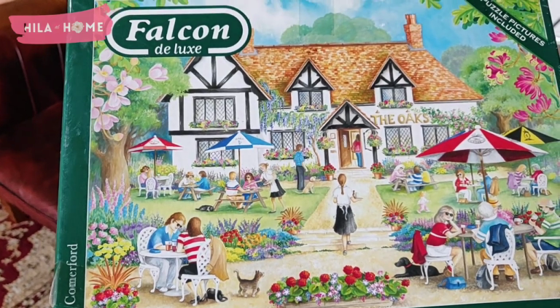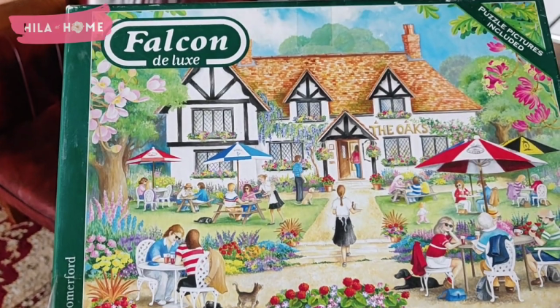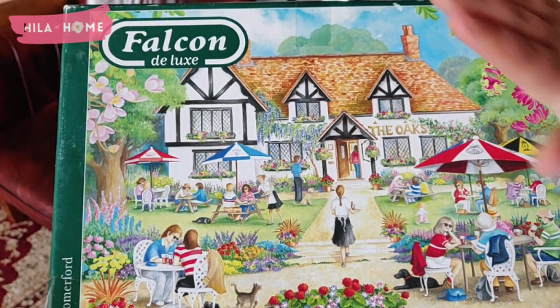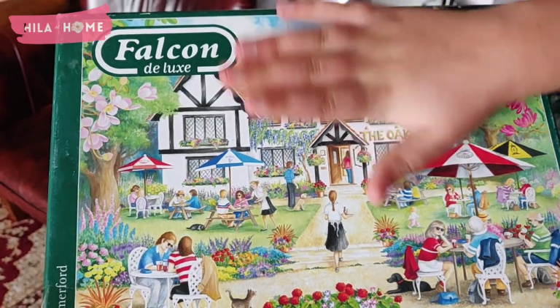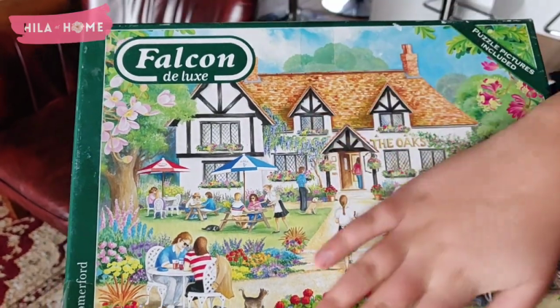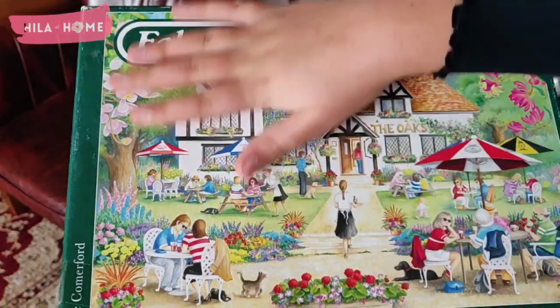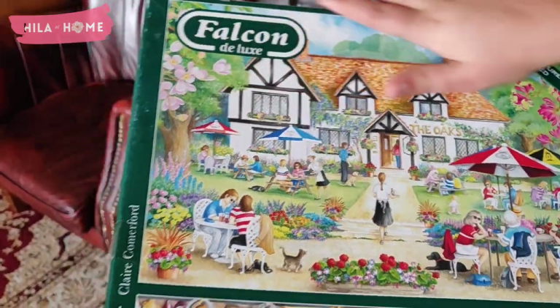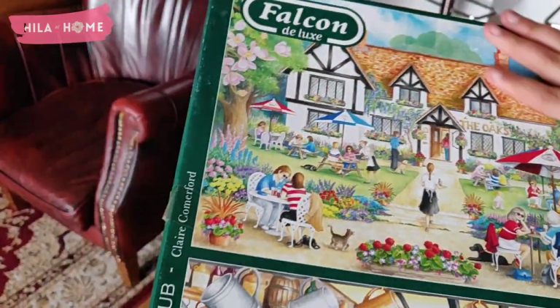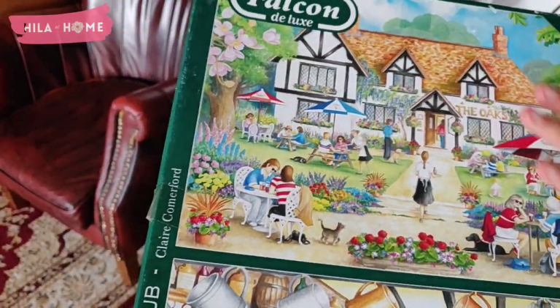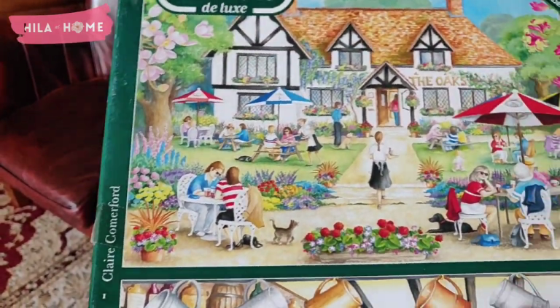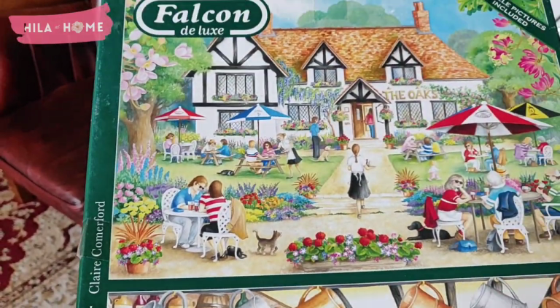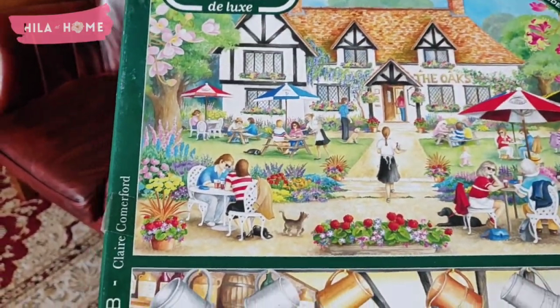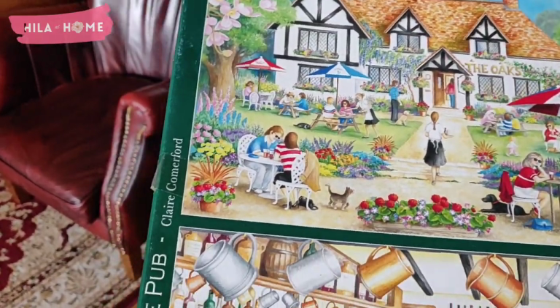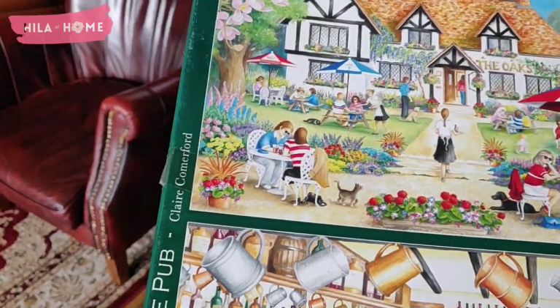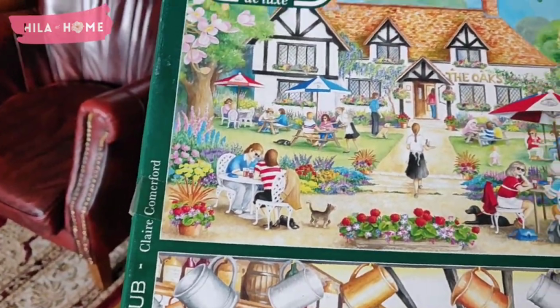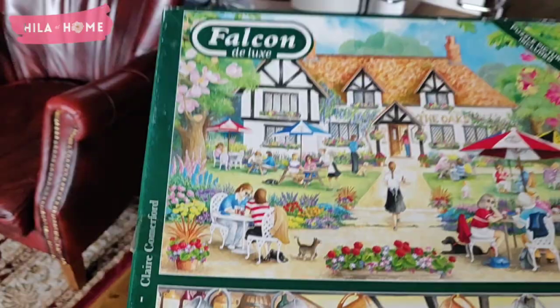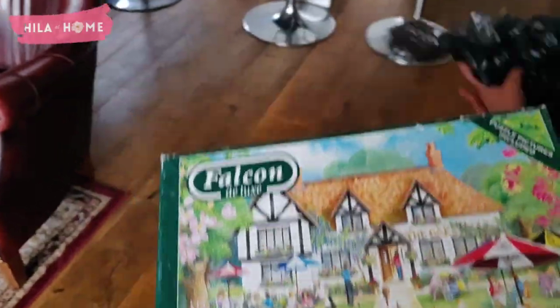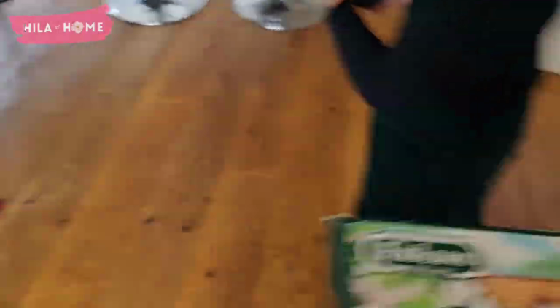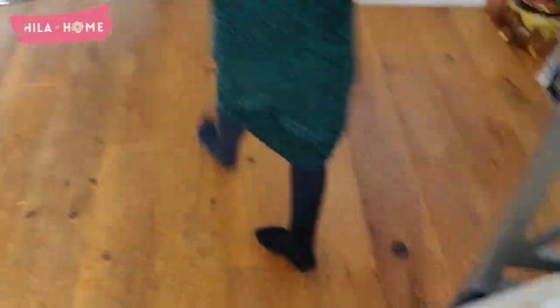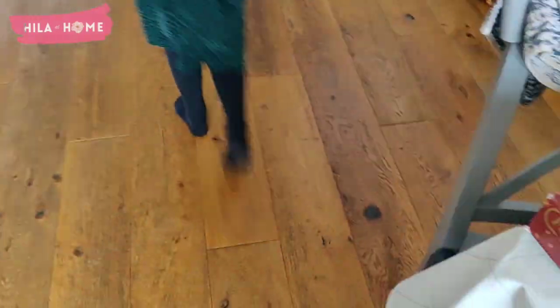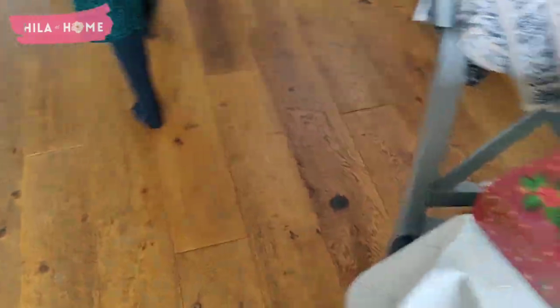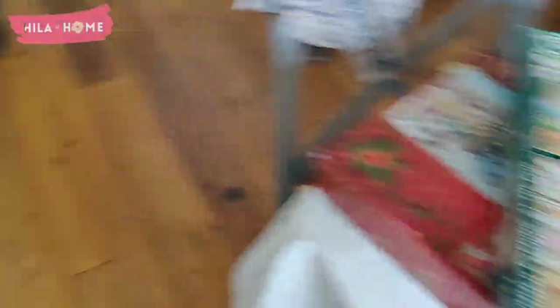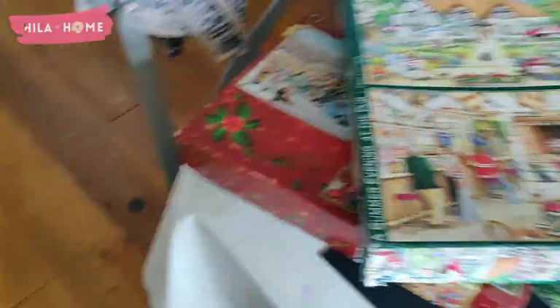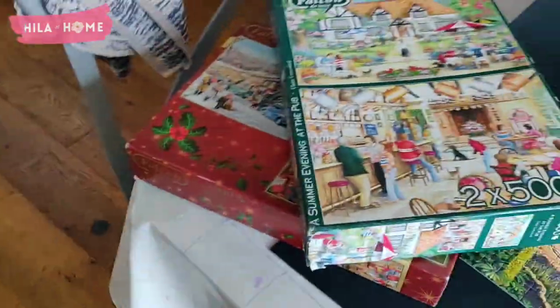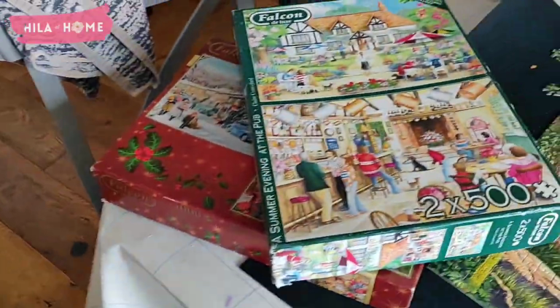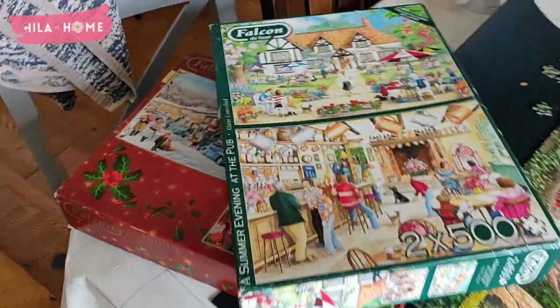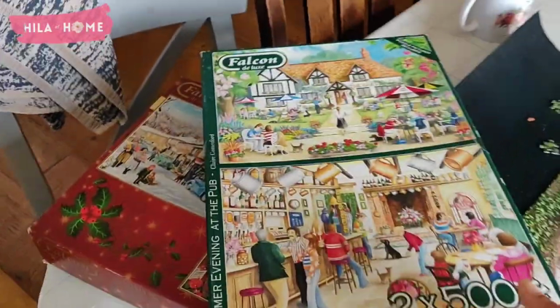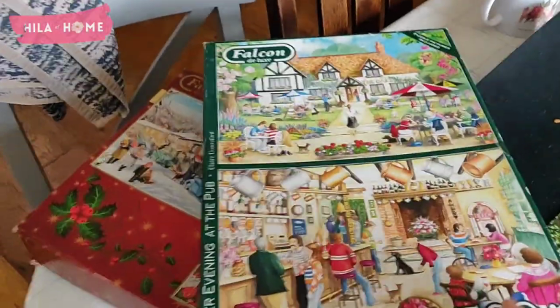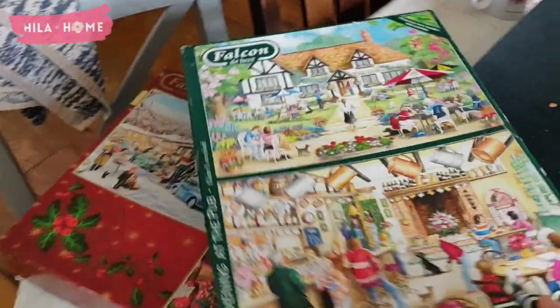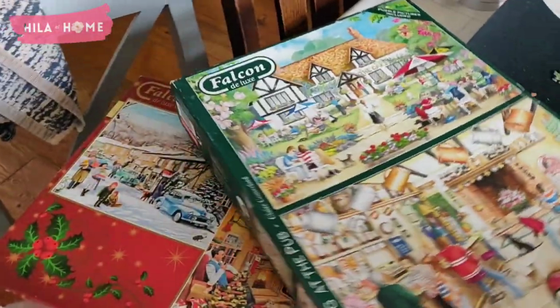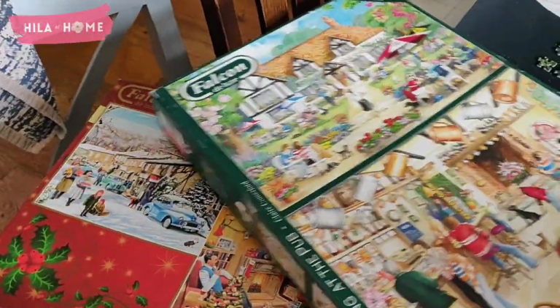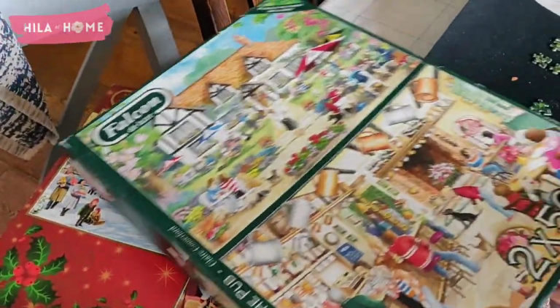Oh, this is a Honeysuckle — love it! Fabulous. These are the two latest additions to our jigsaw puzzles.